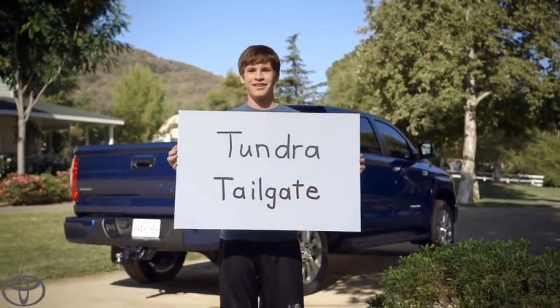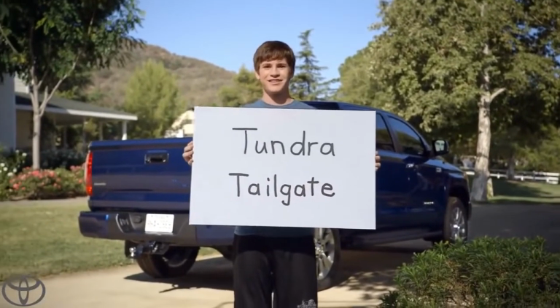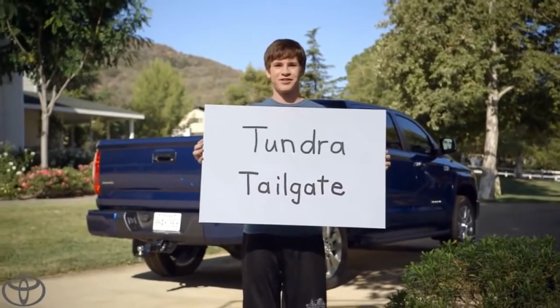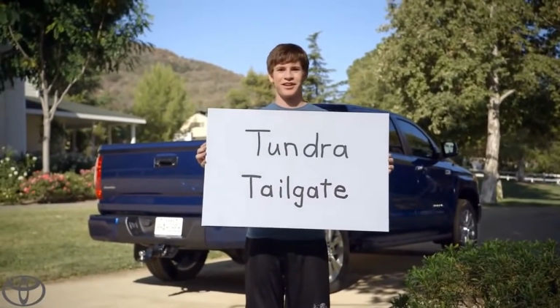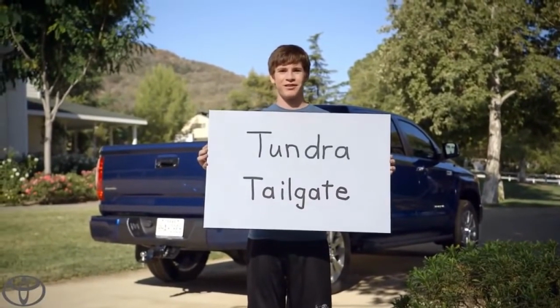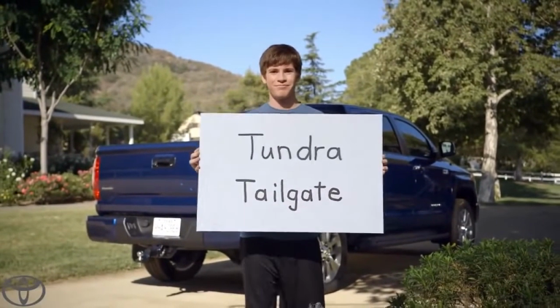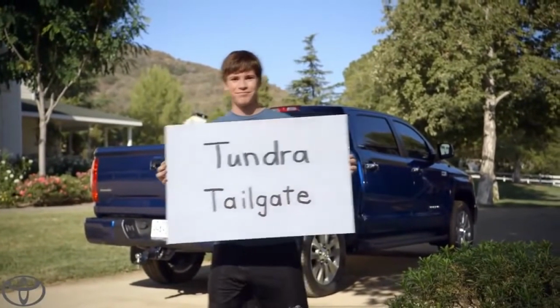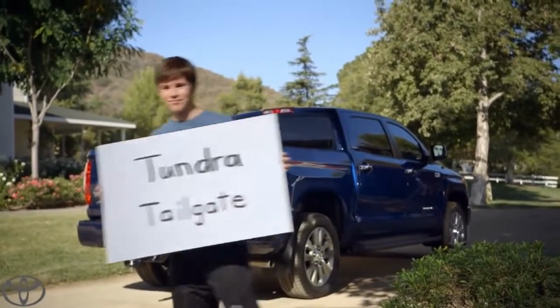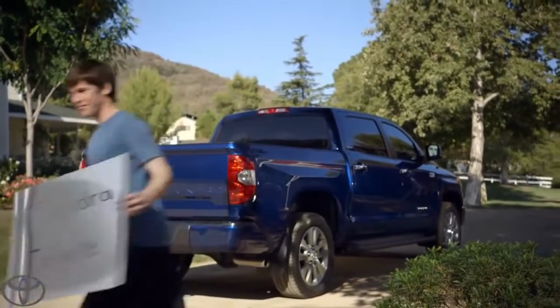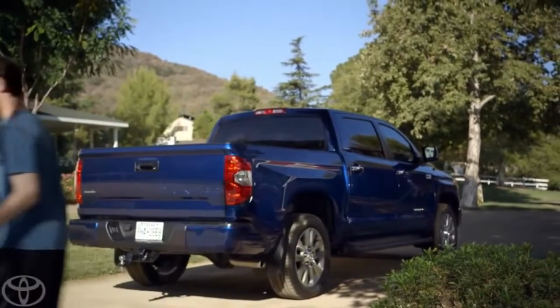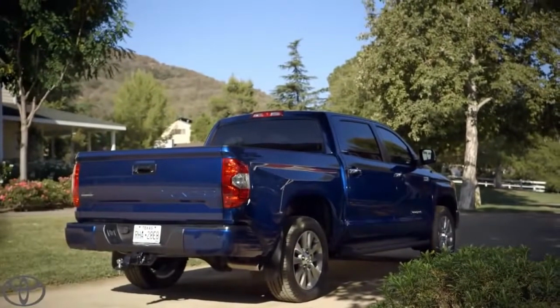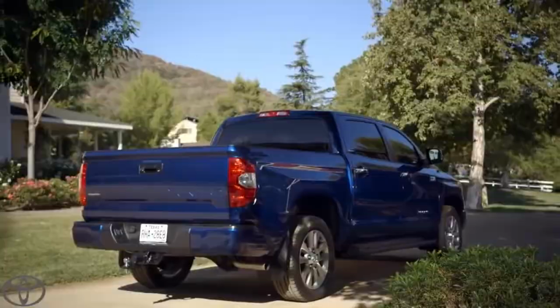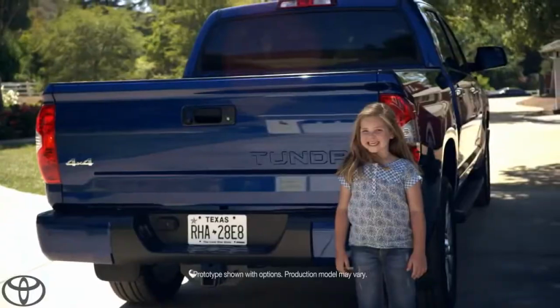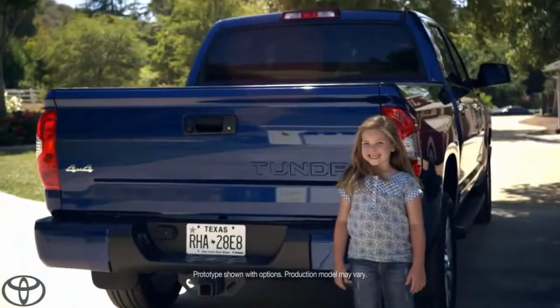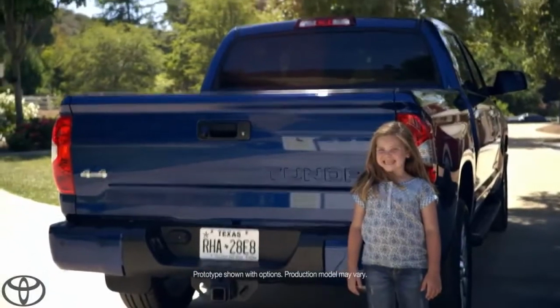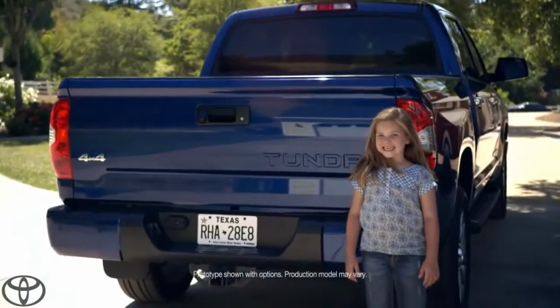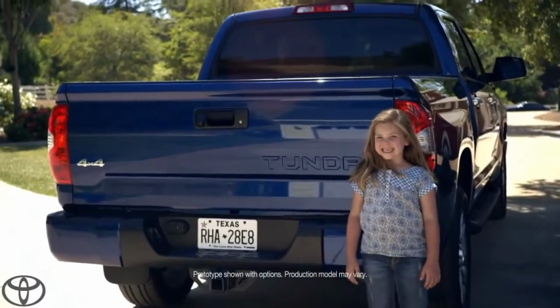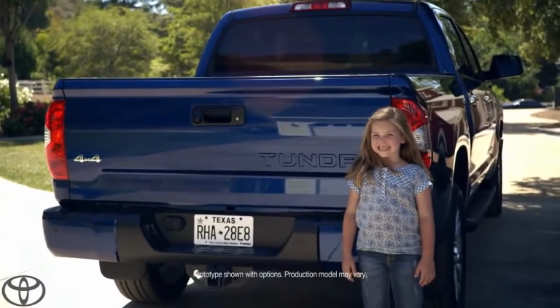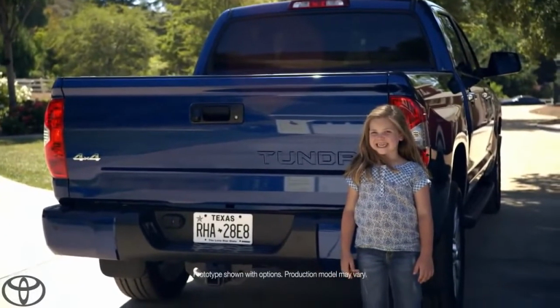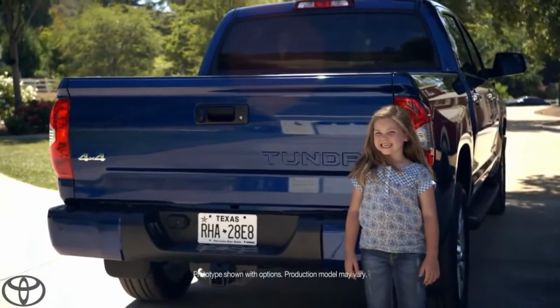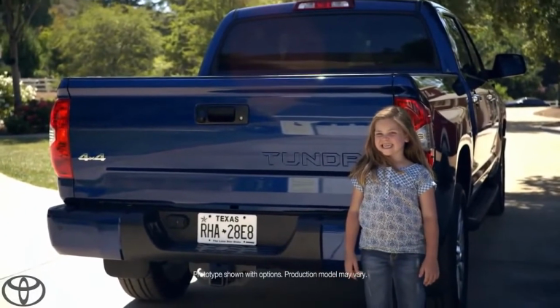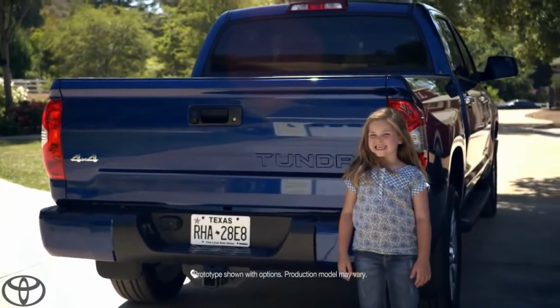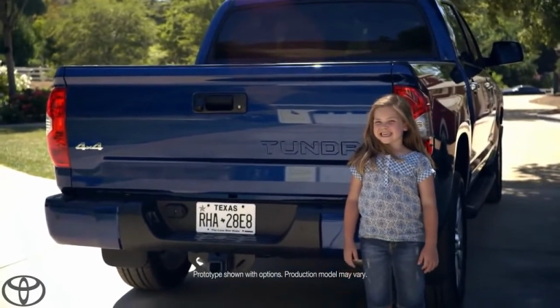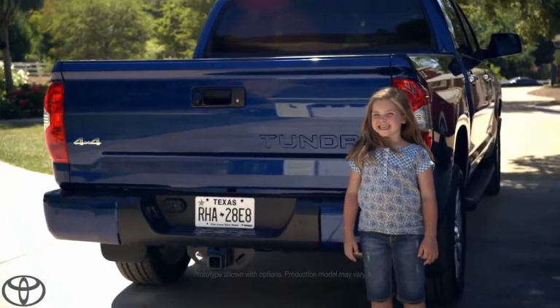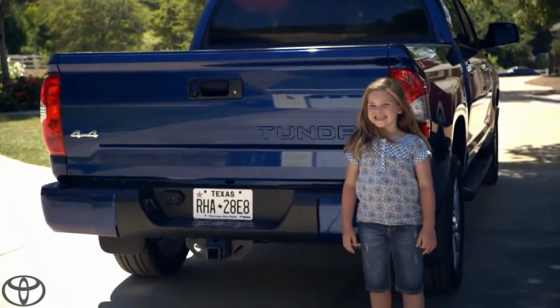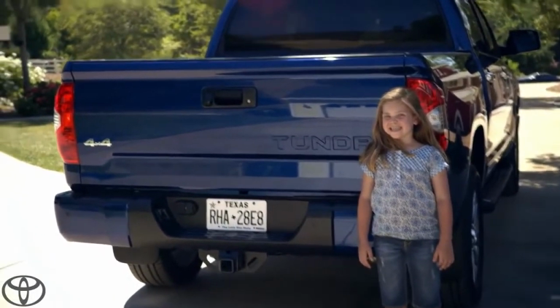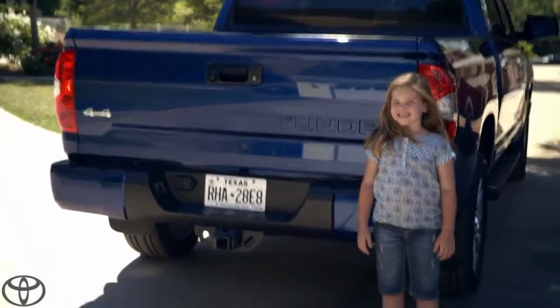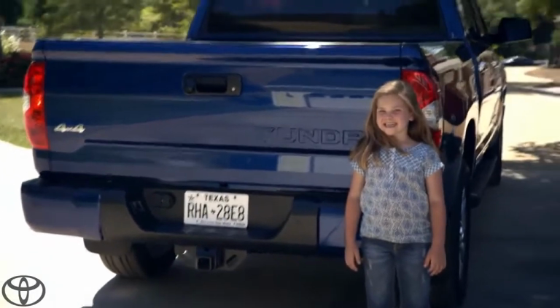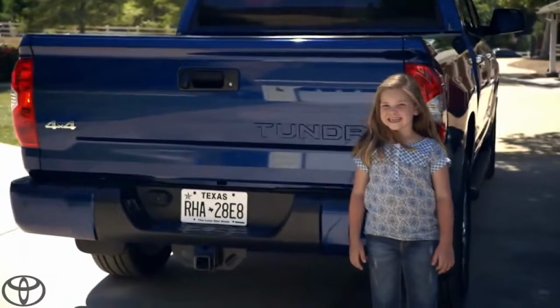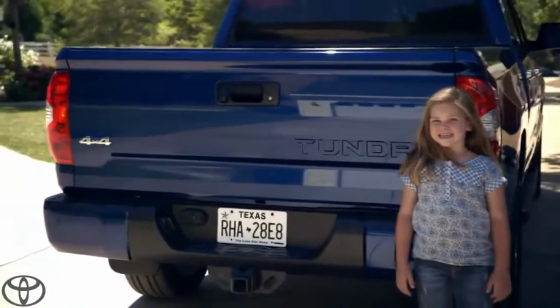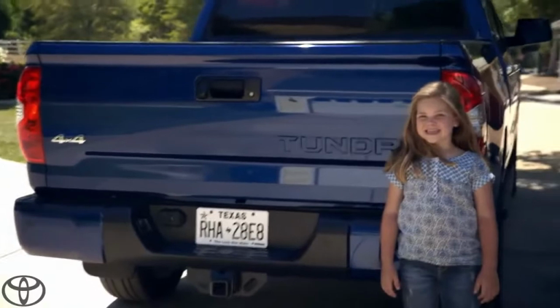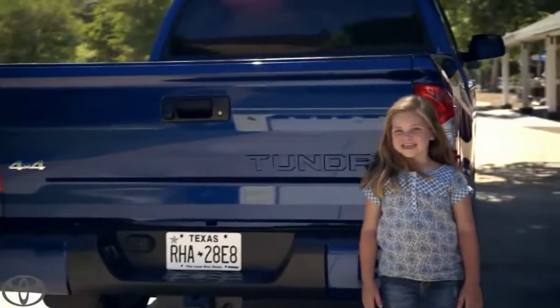This is the Tundra tailgate. The tailgate of the Tundra is a great example of the detail that's gone into this truck. Let's start with the Tundra stamp.